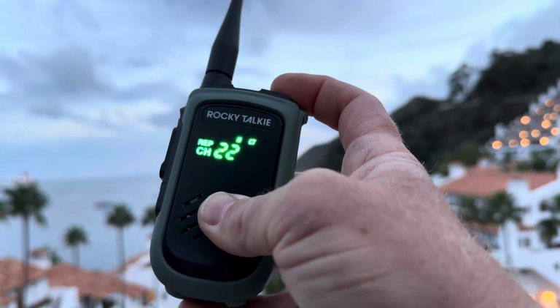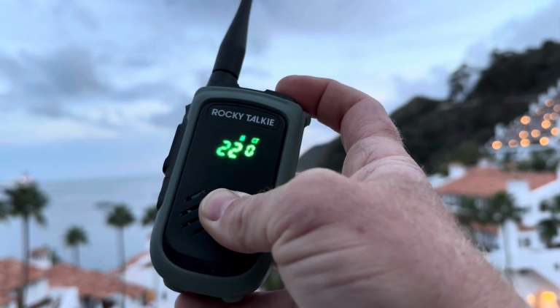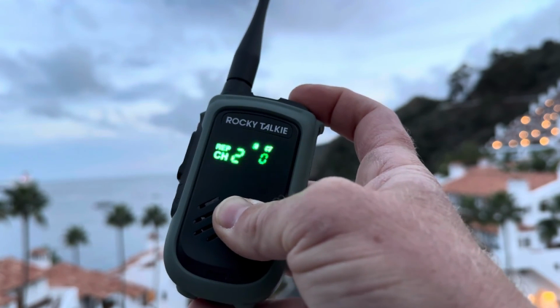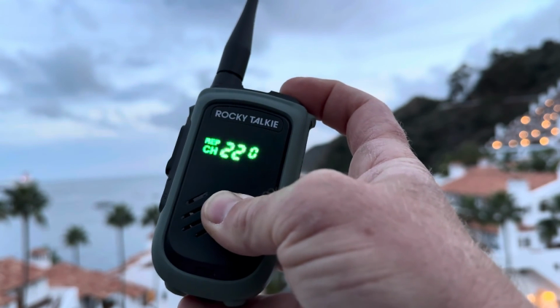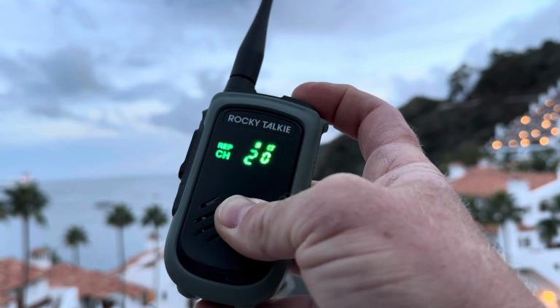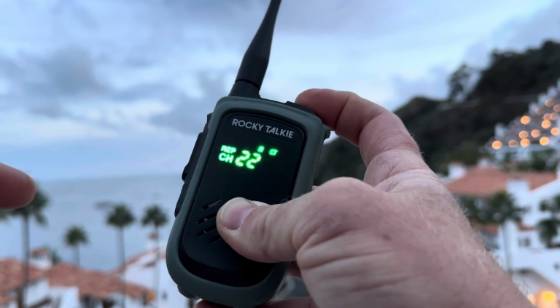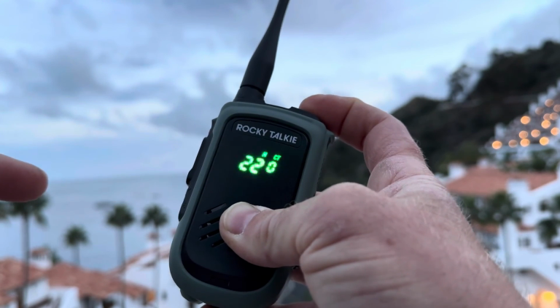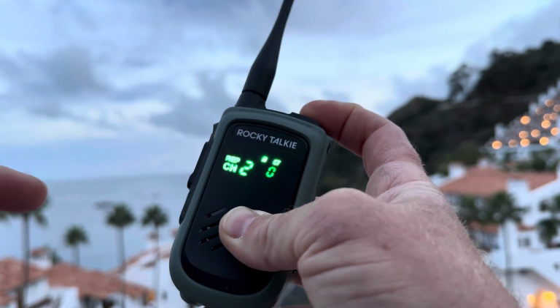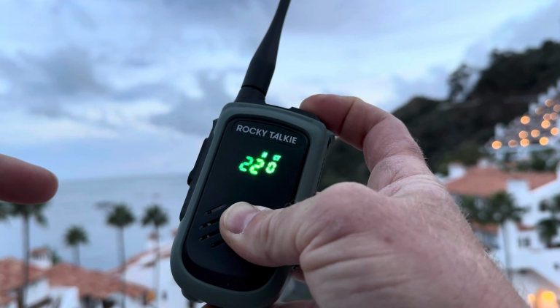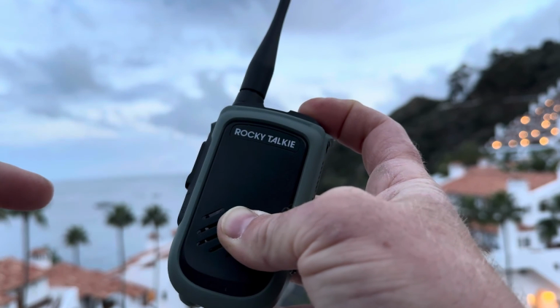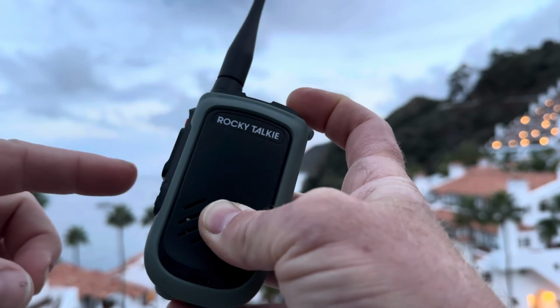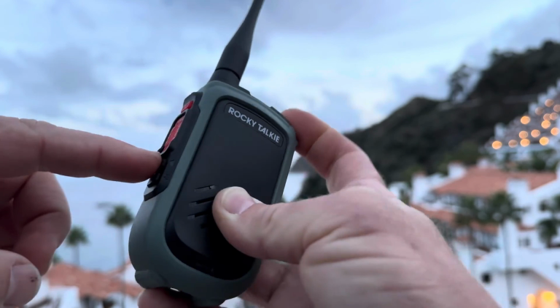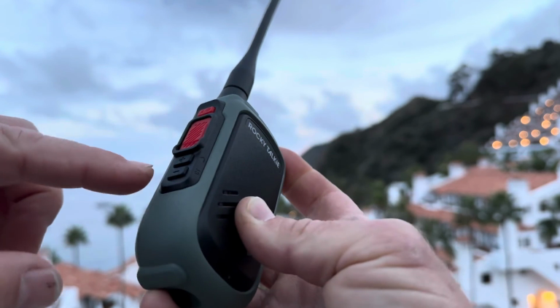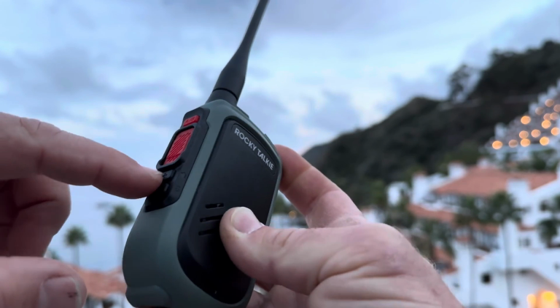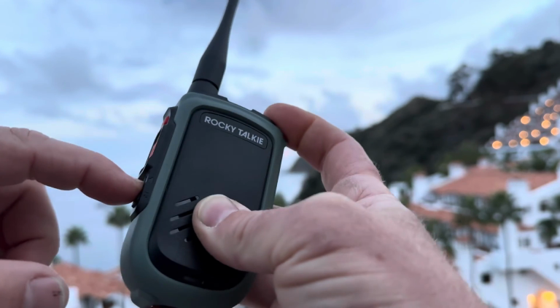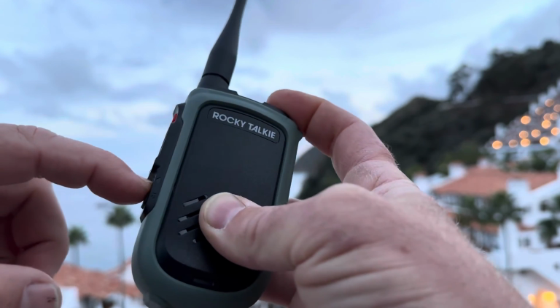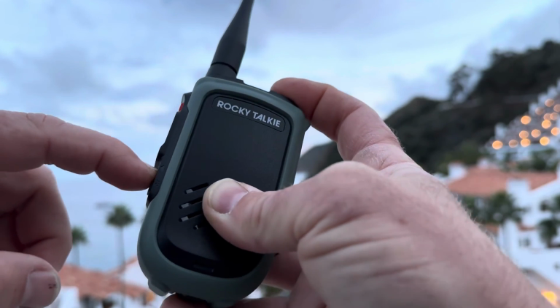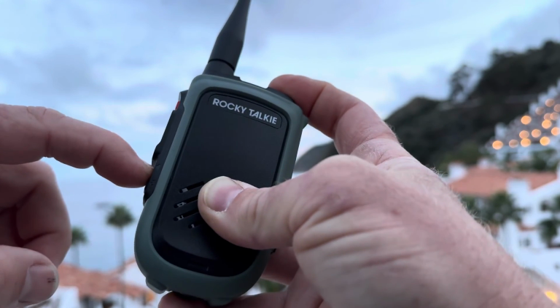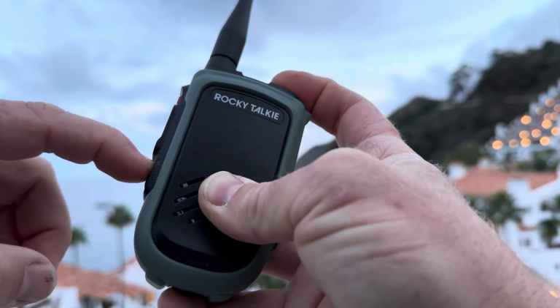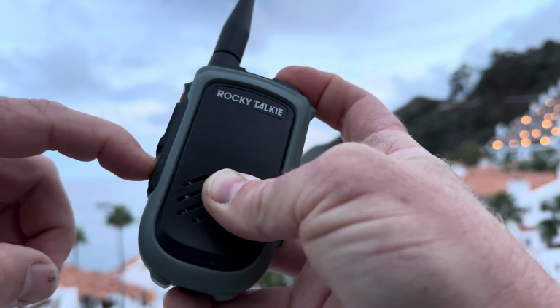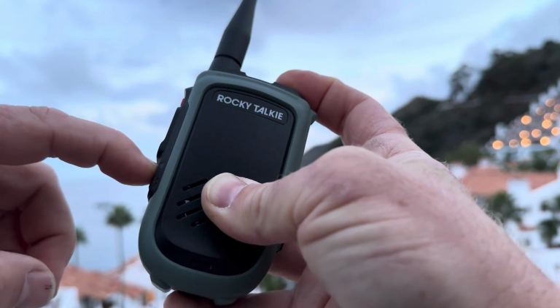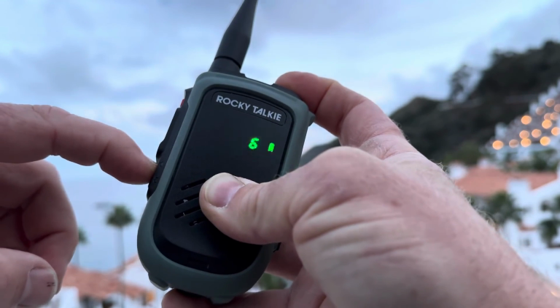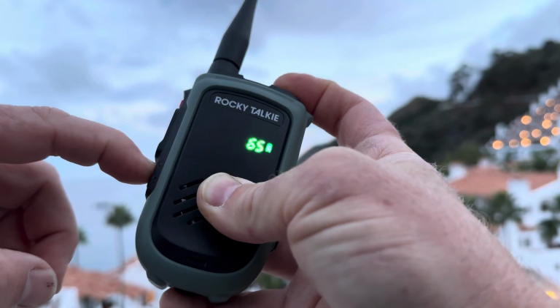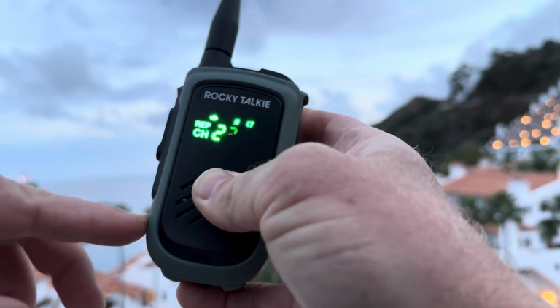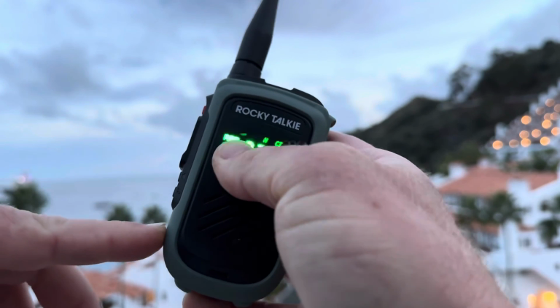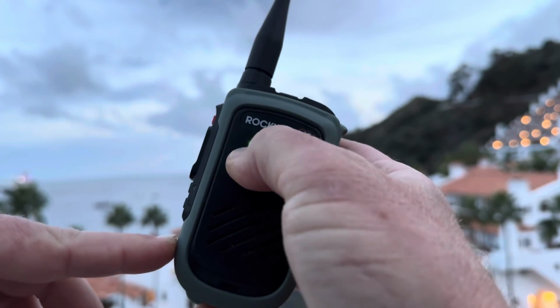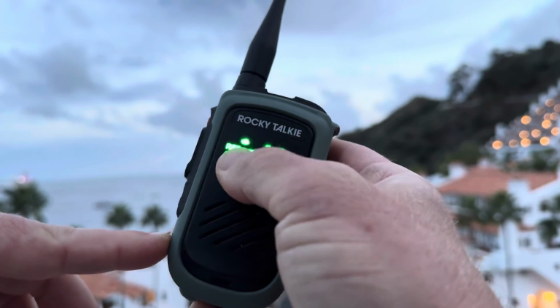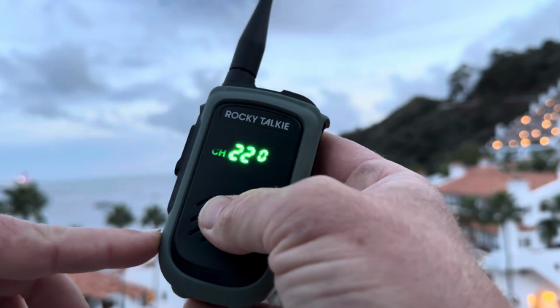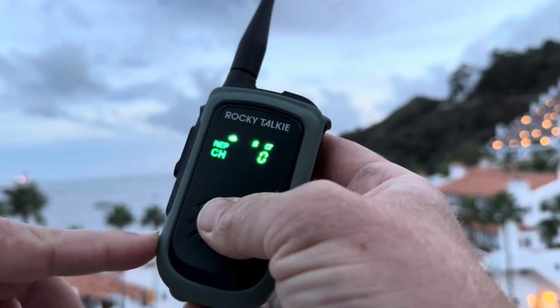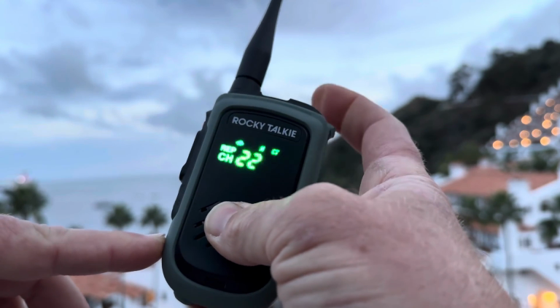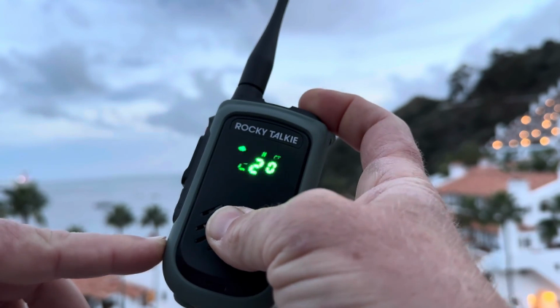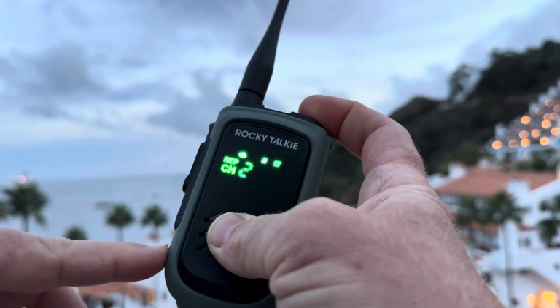One last feature: start with the radio off, push the plus button and the power button at the same time, and it's going to enable the weather alert.